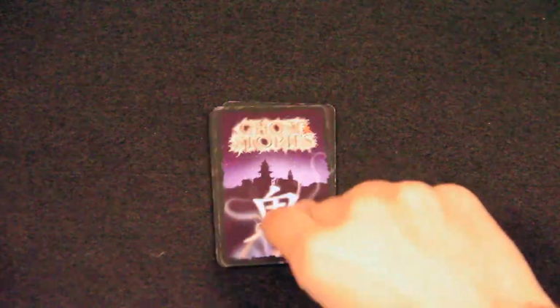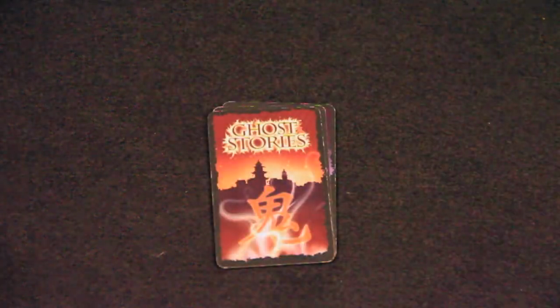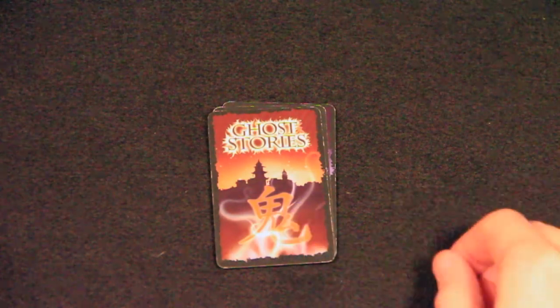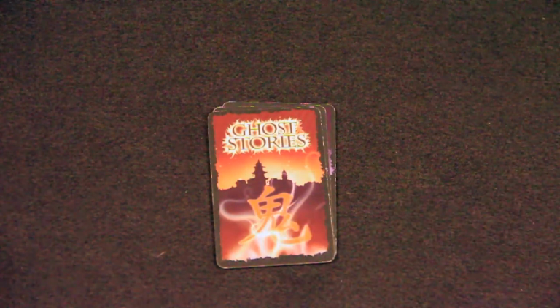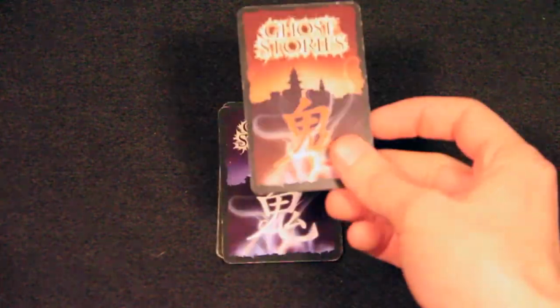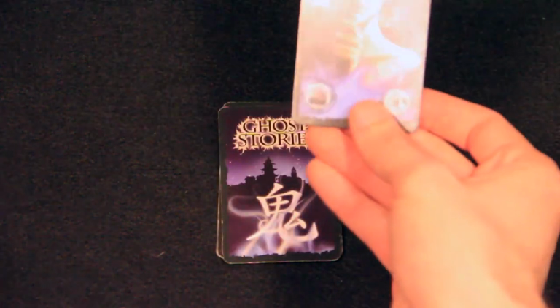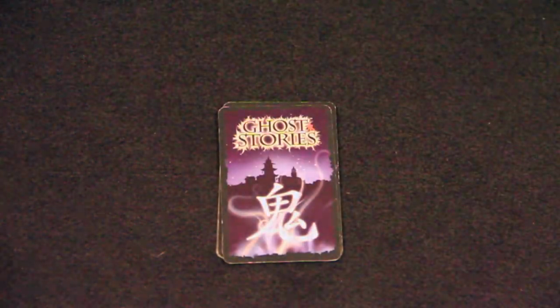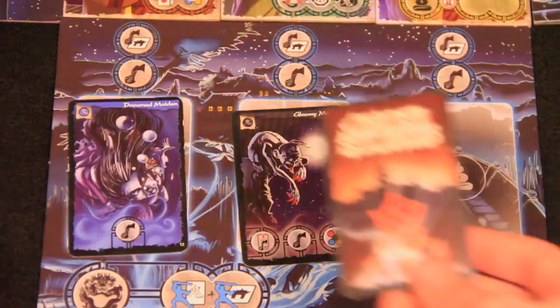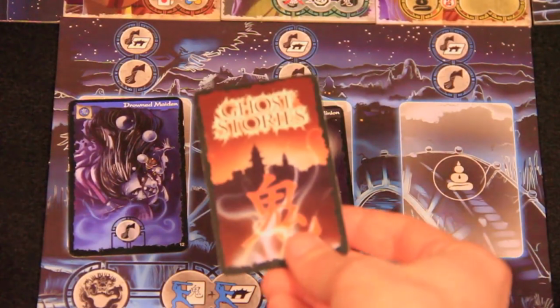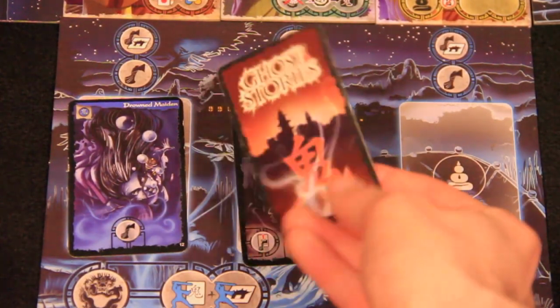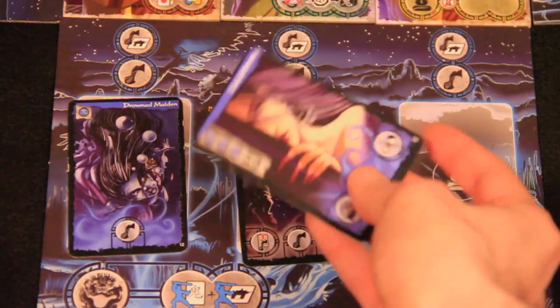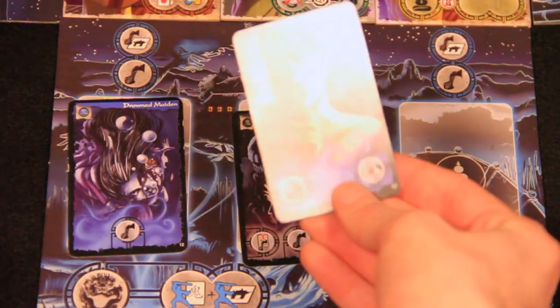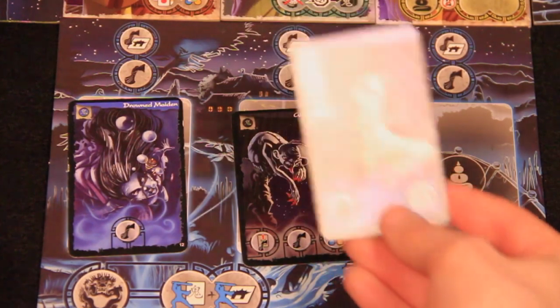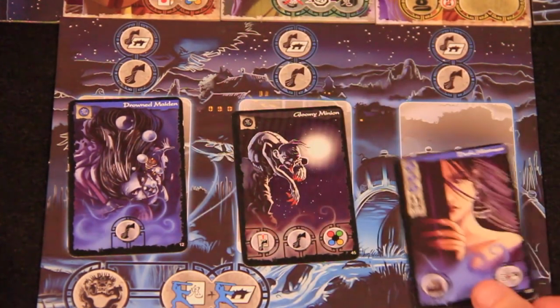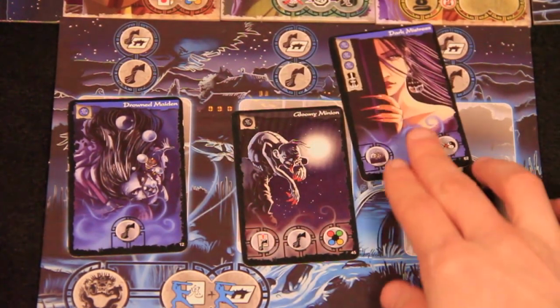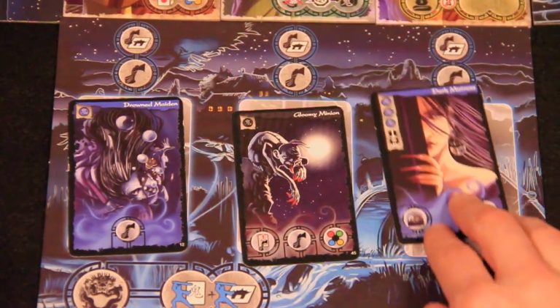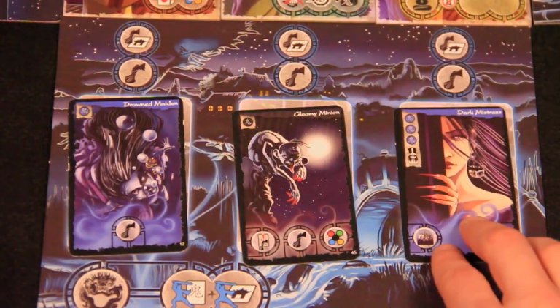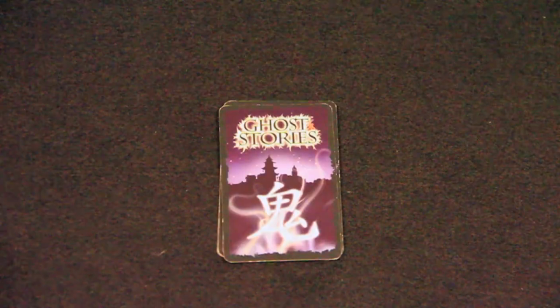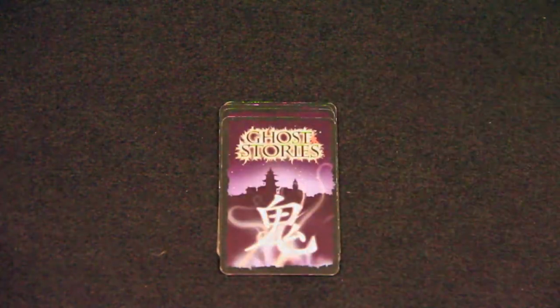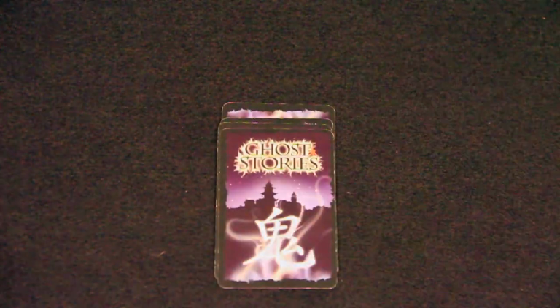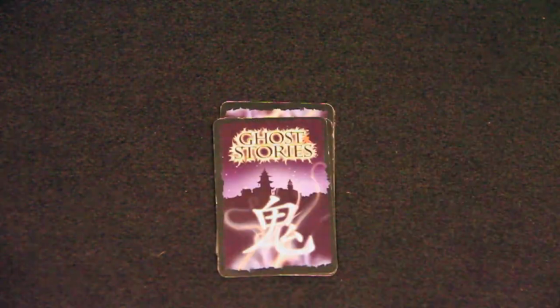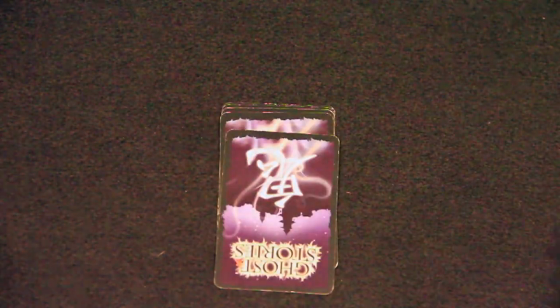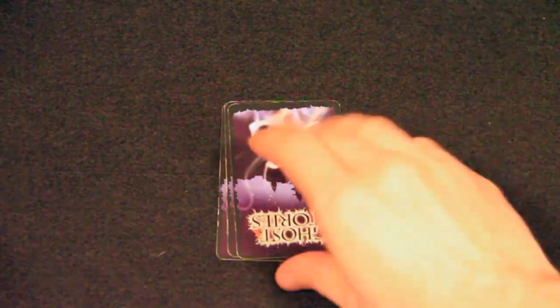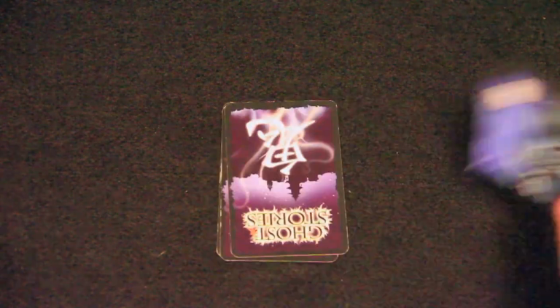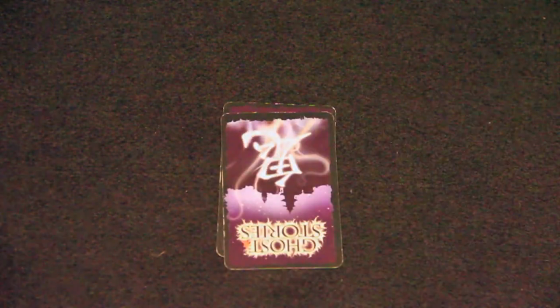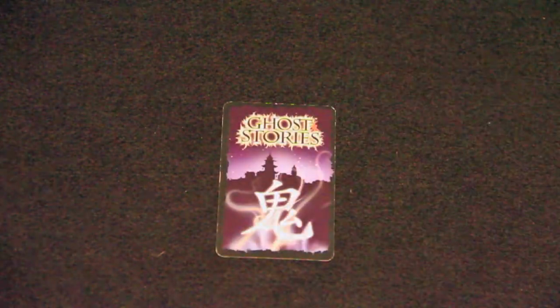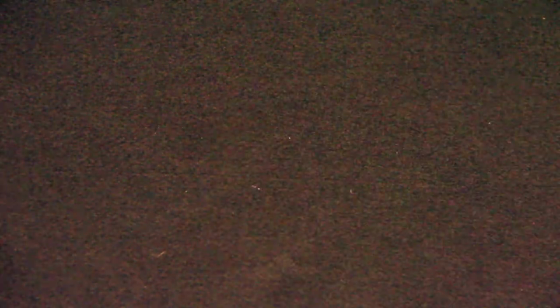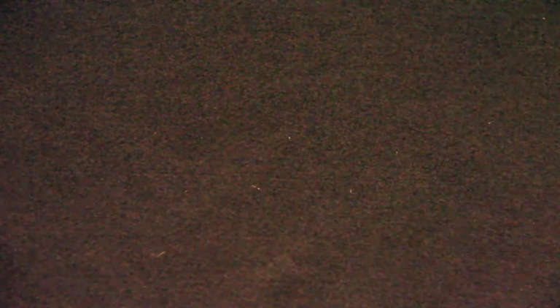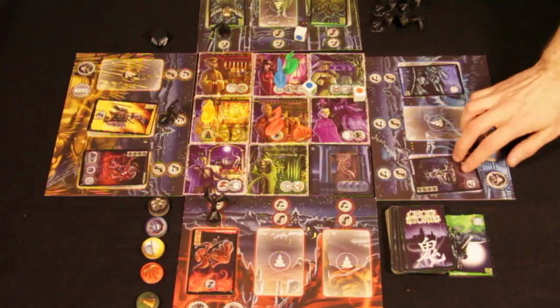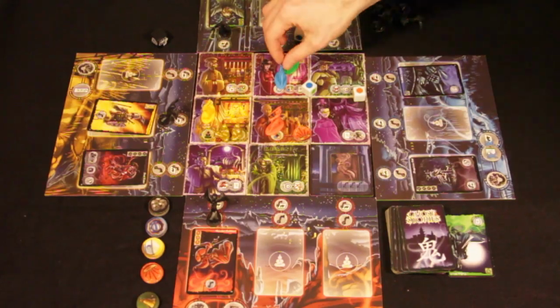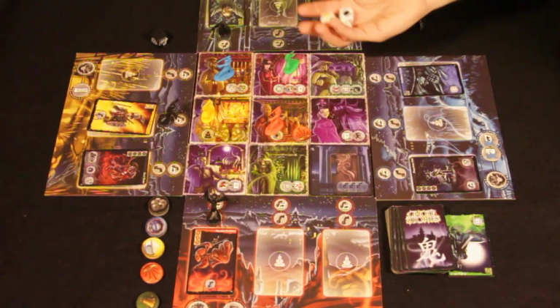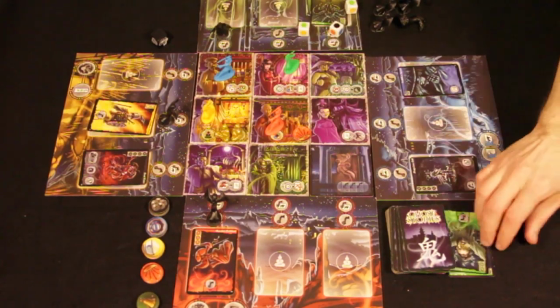Defeating the Incantation of Wu Feng is the only way to win. Players must banish the Incantation of Wu Feng before the deck runs out. That means that once the Incantation appears, players have no more than 10 turns to eliminate it. This has been a Clever Move Quick Play.